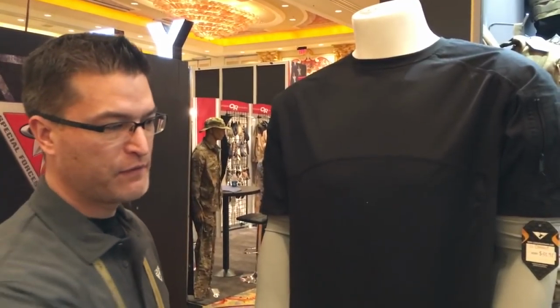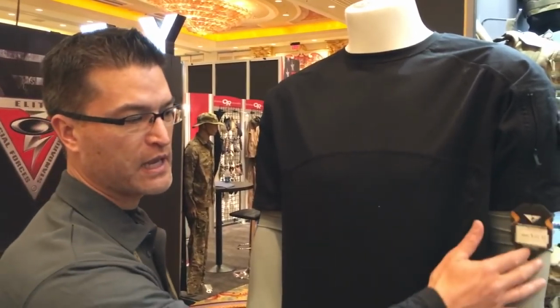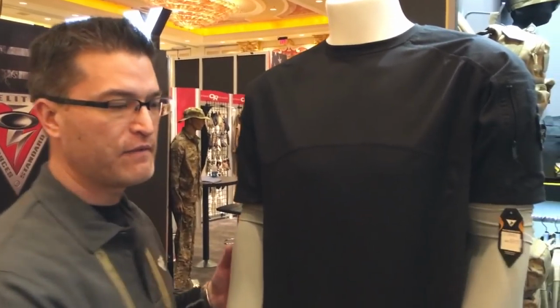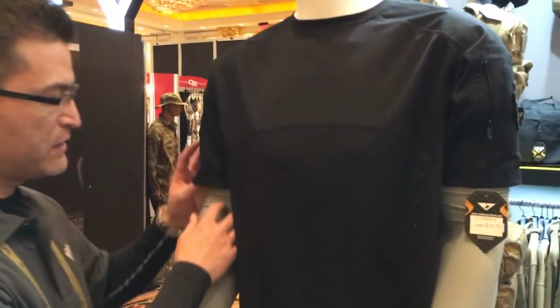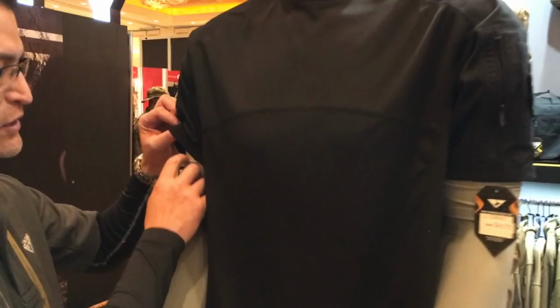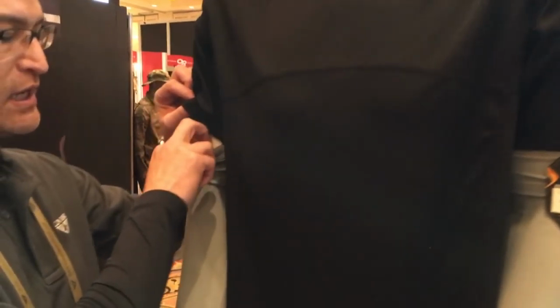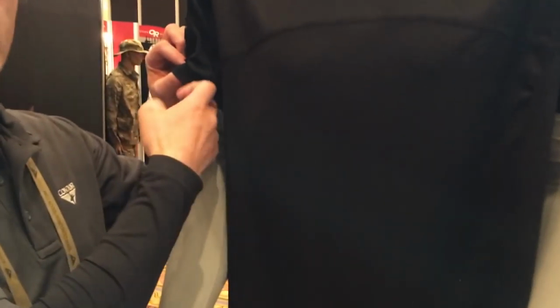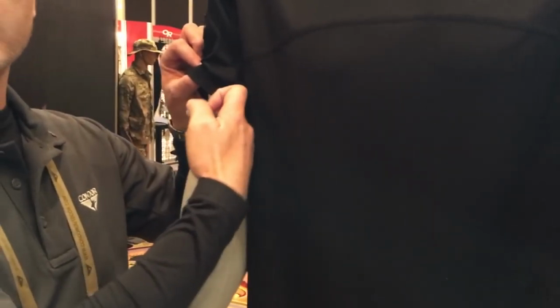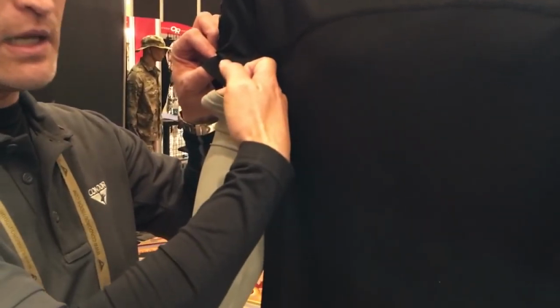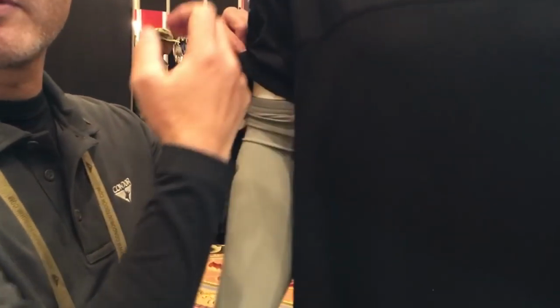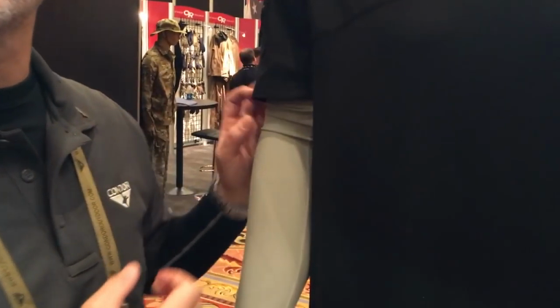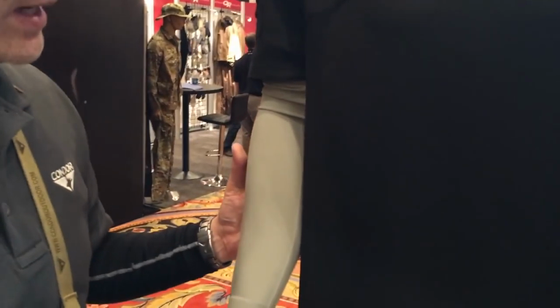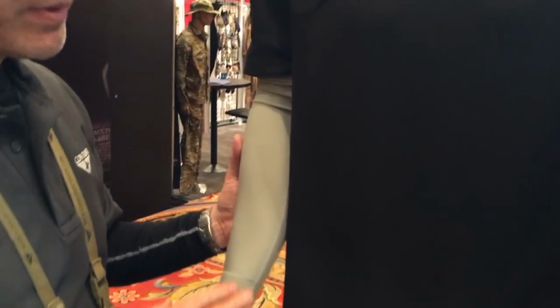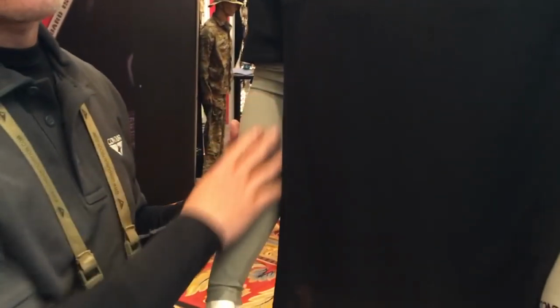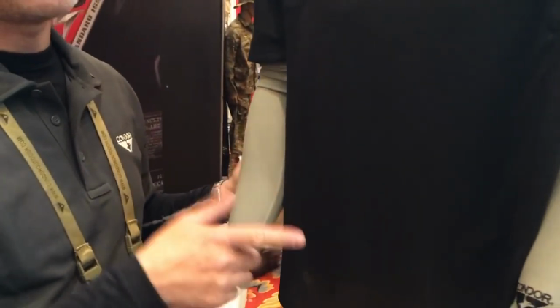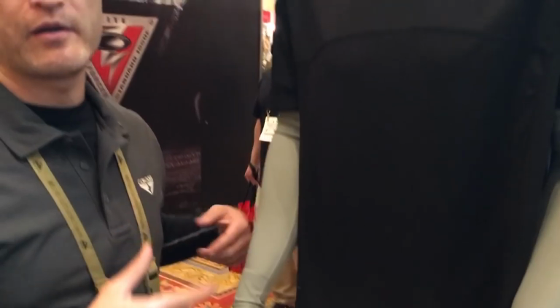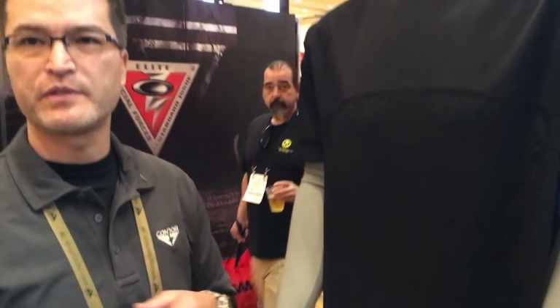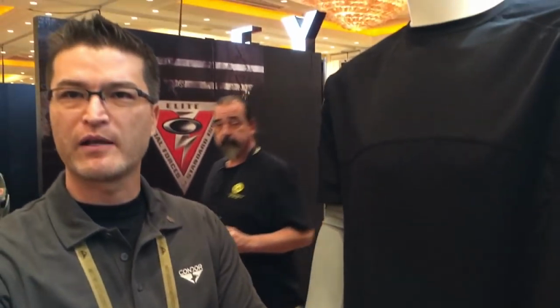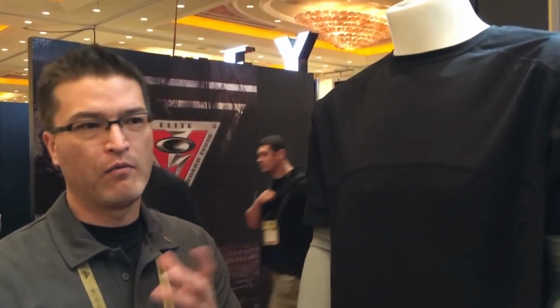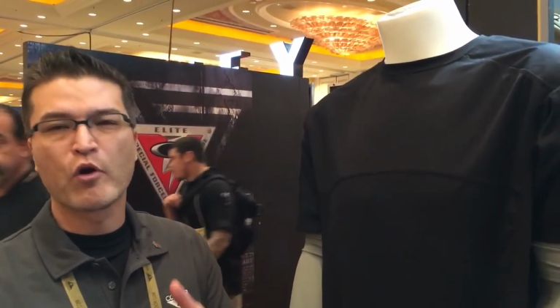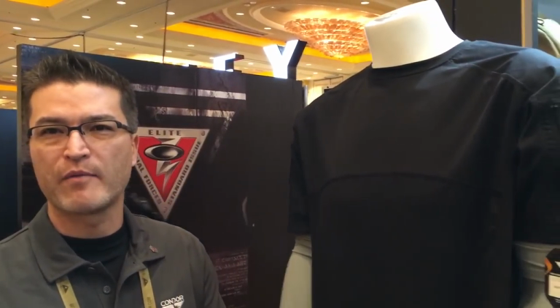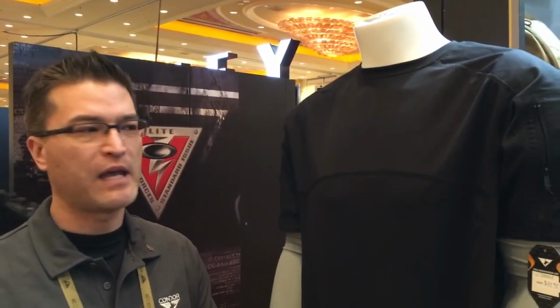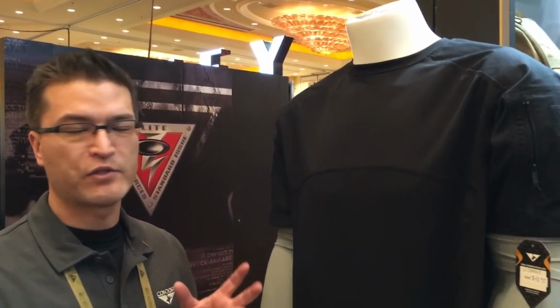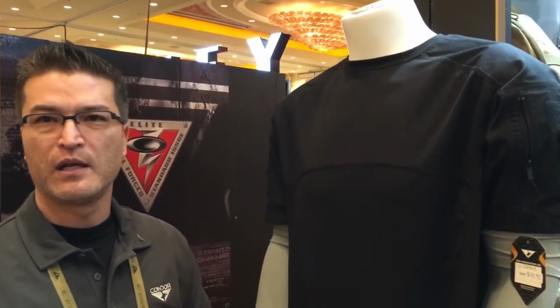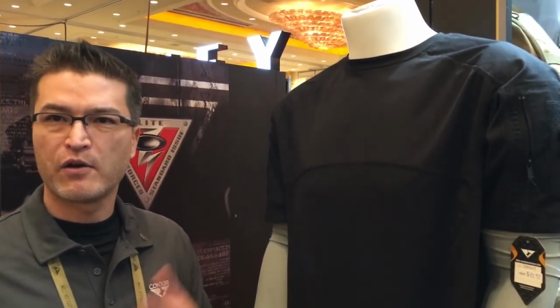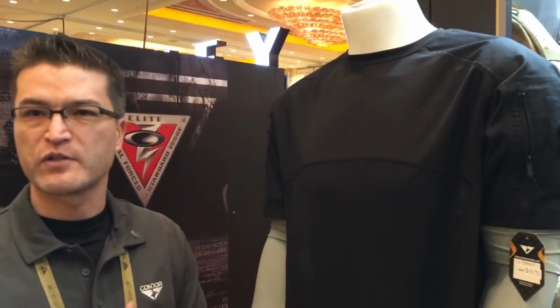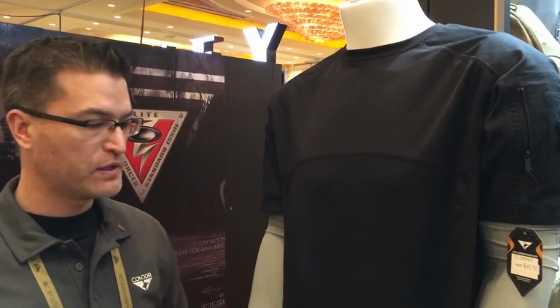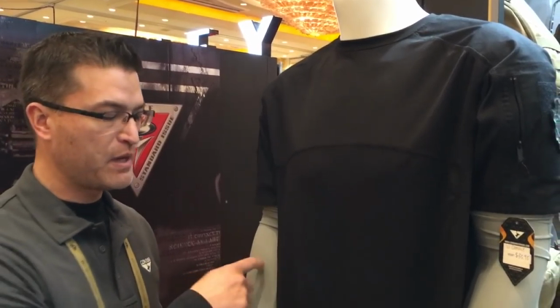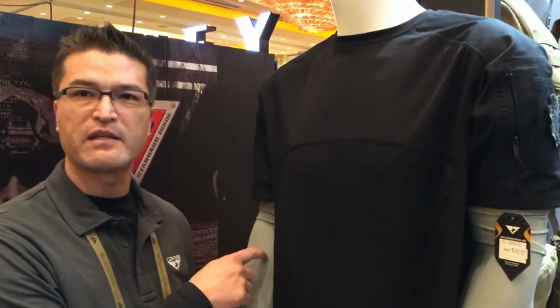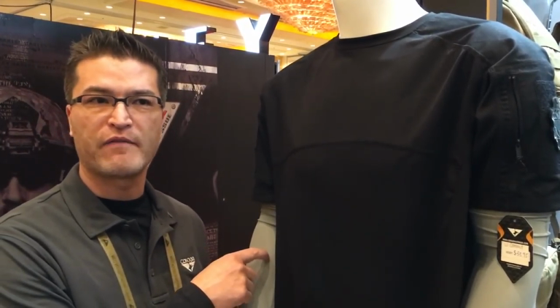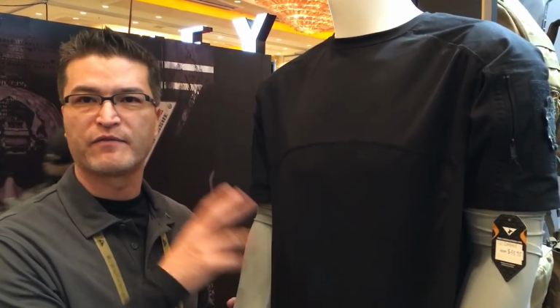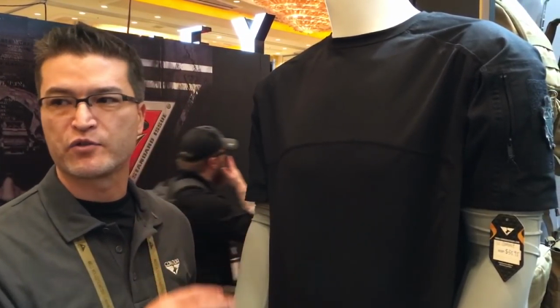If you notice it has sleevies on it — these are actually just sleeves, much like you would see in a sports offering. We like that for the operator to be able to have a warm environment, not to have so much gear on as far as a long sleeve, but be able to take these on and off as needed for heat control.